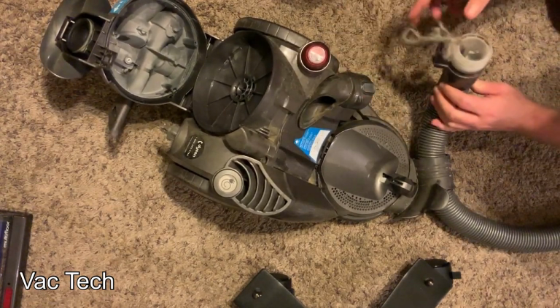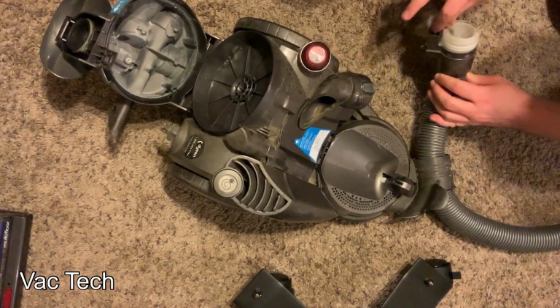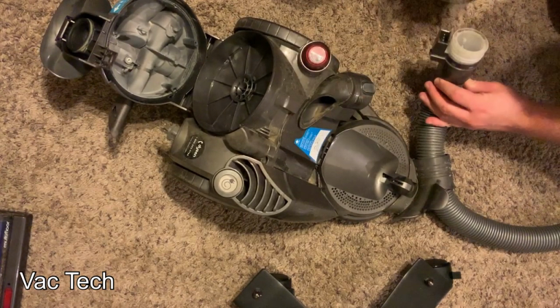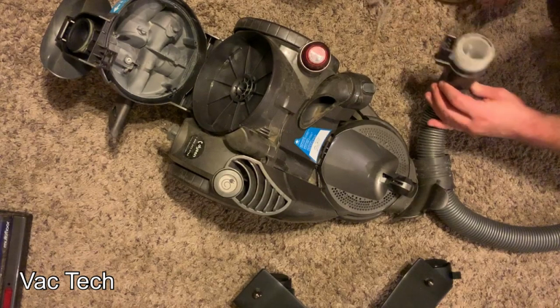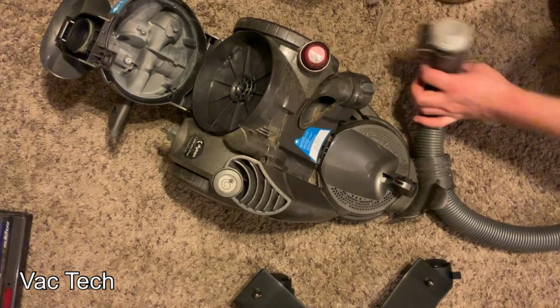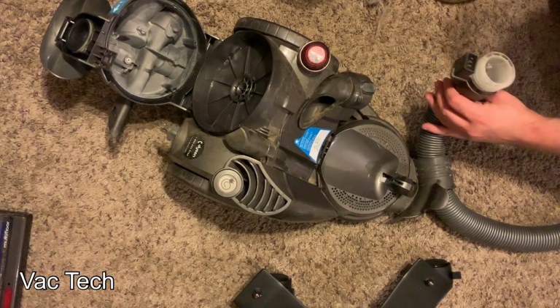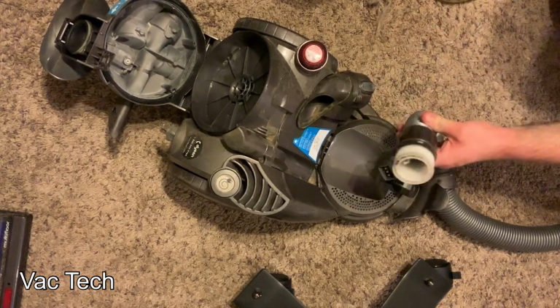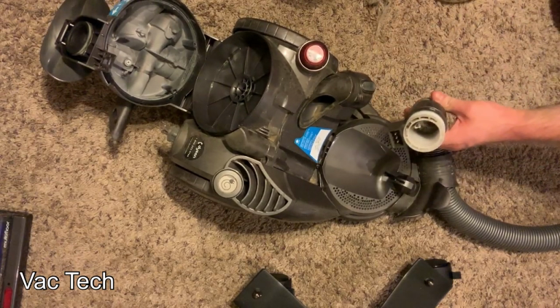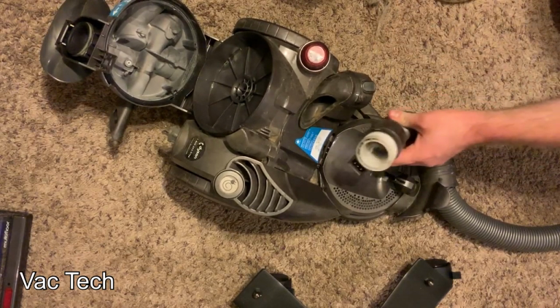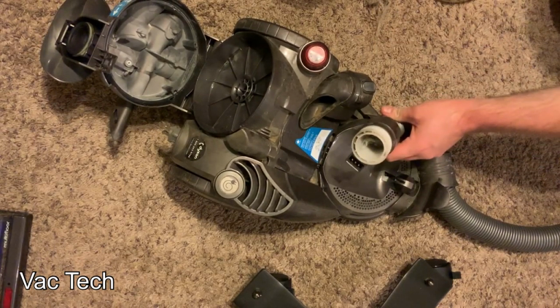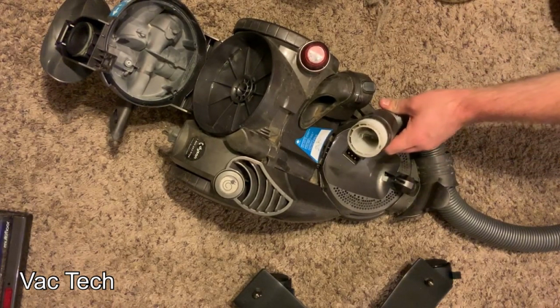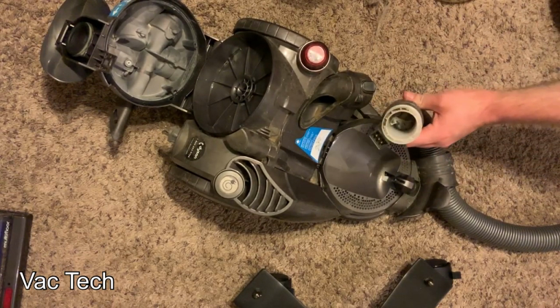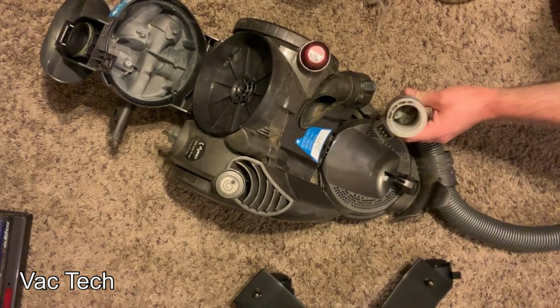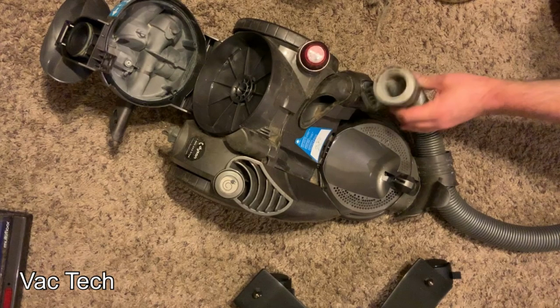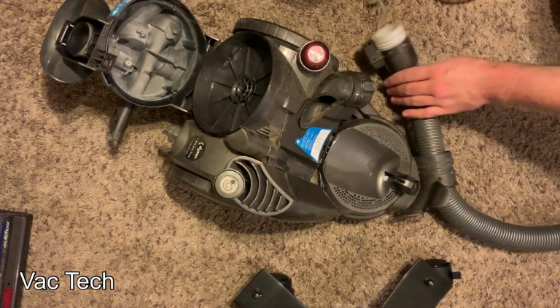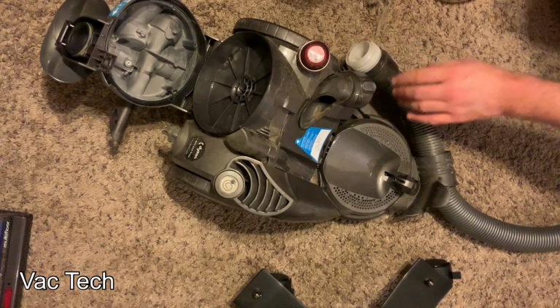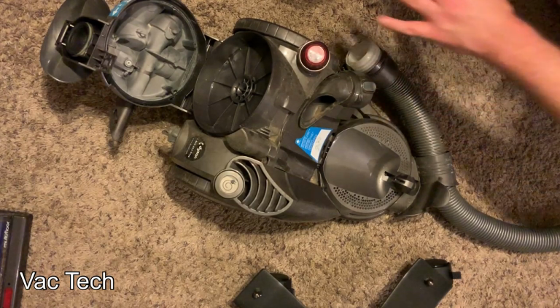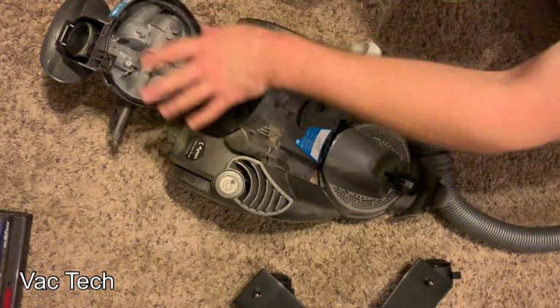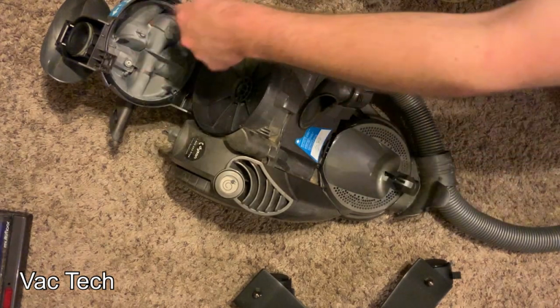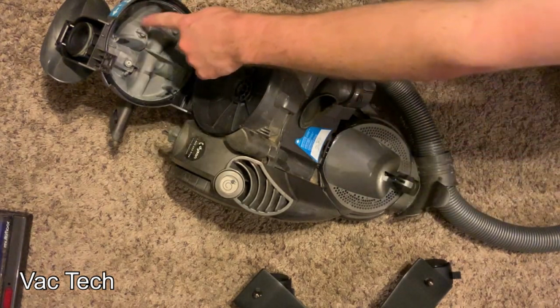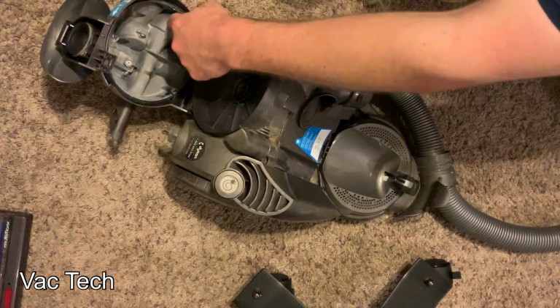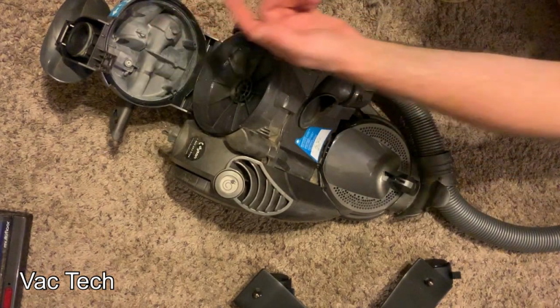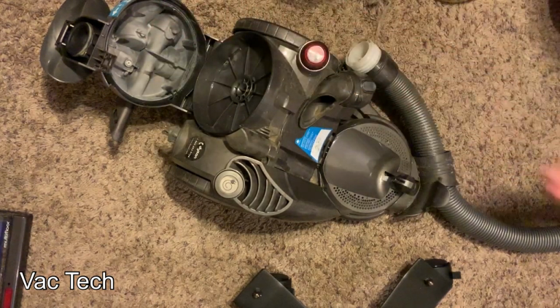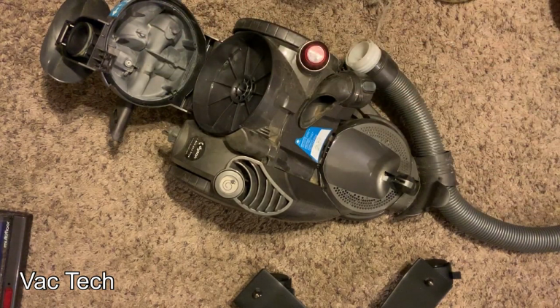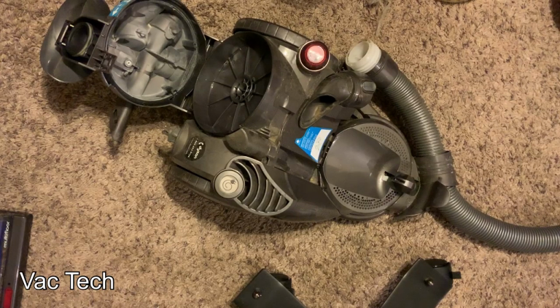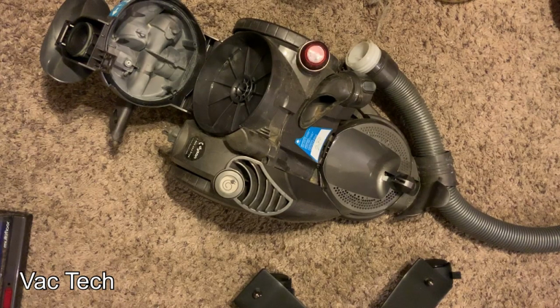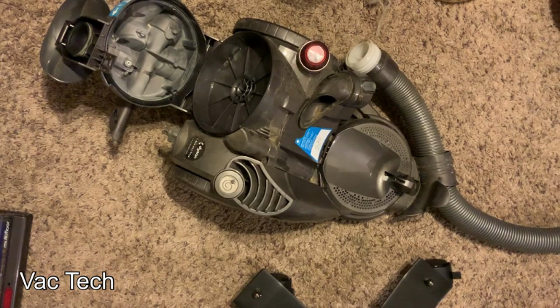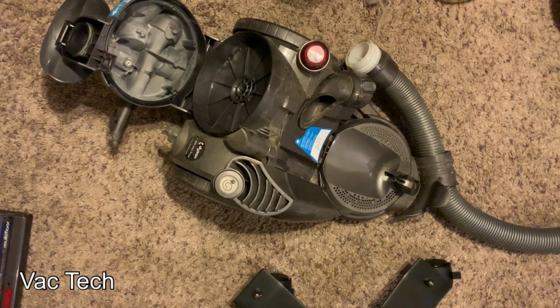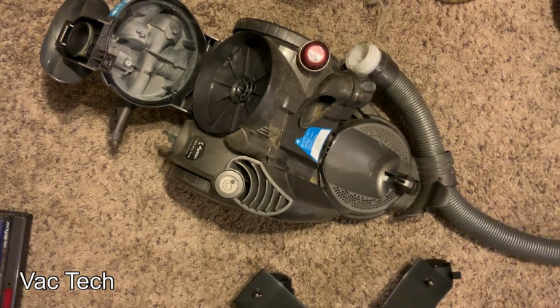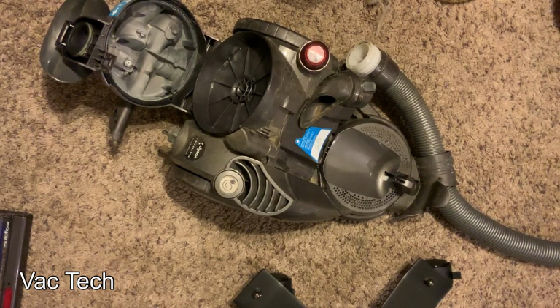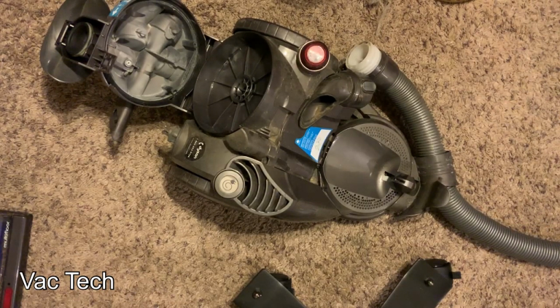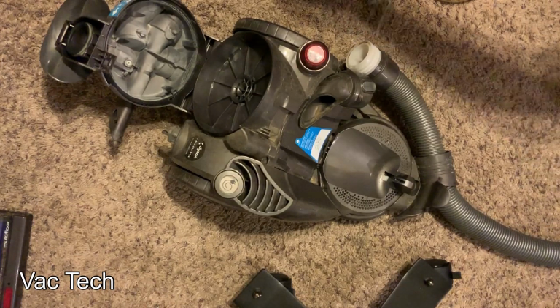Surprisingly, that hose just disconnects there — and it's clogged. I don't know if you can see that, but that's plugged up. It's really, really dirty. So this is going to definitely need a full cleaning and tune up. This will be fun to do.